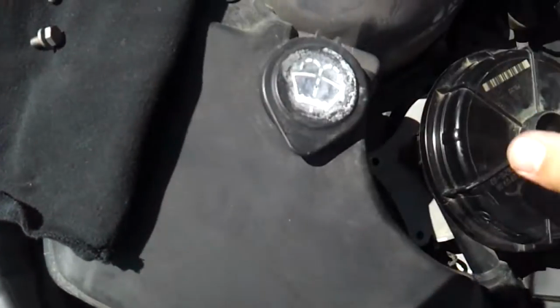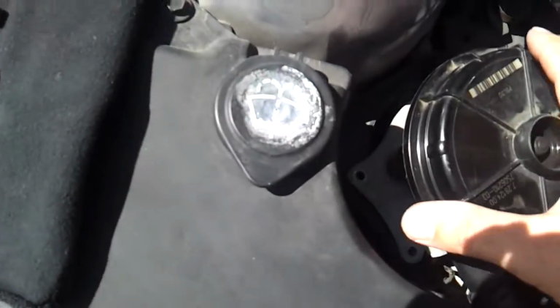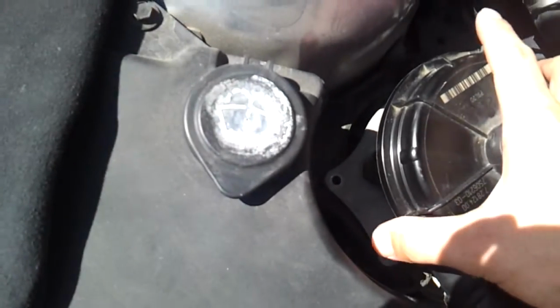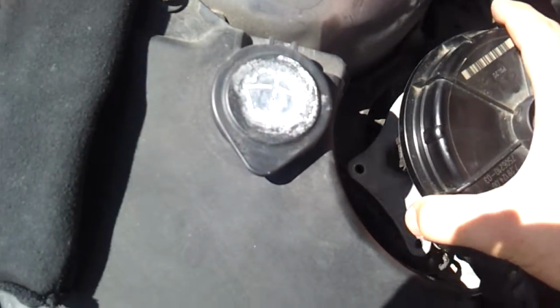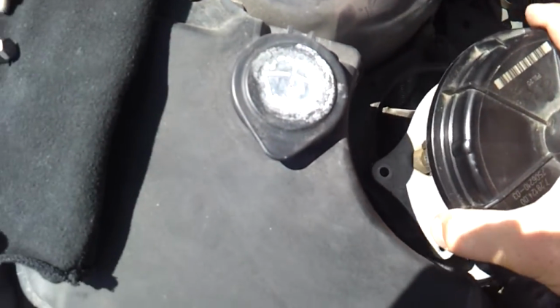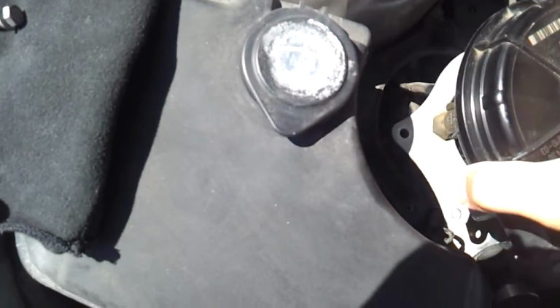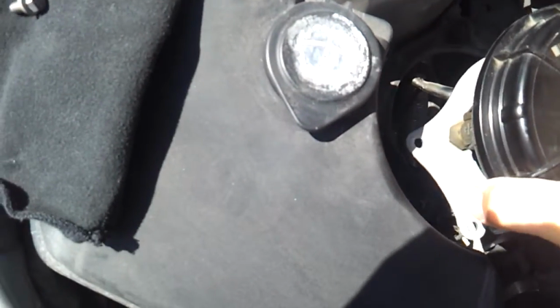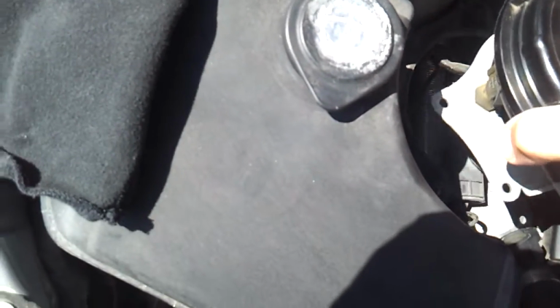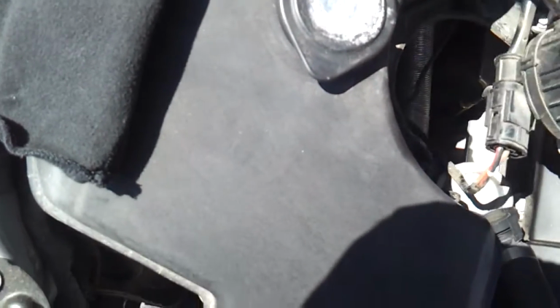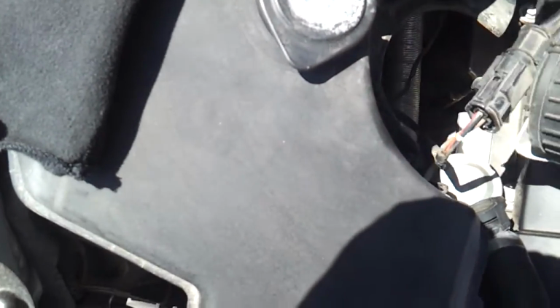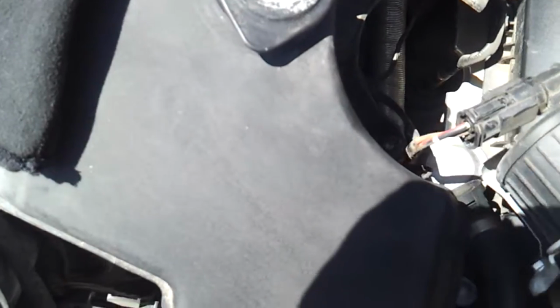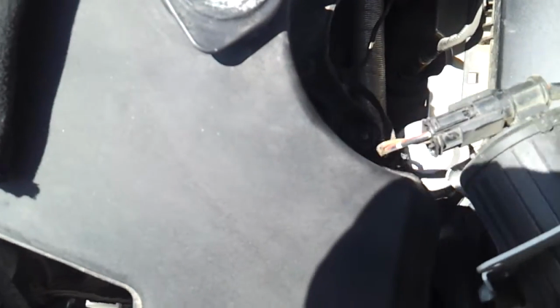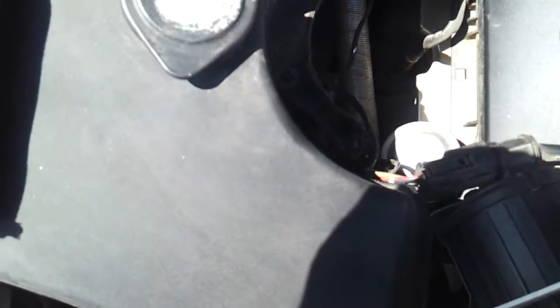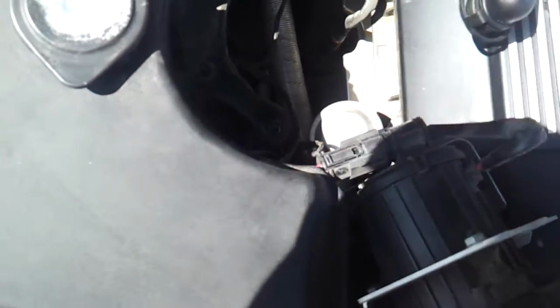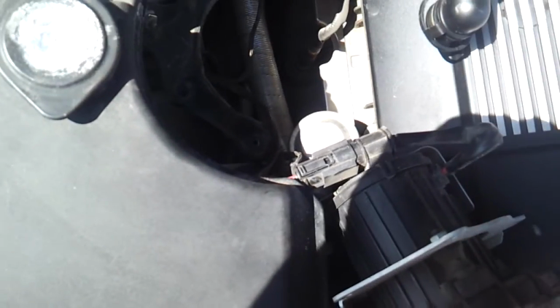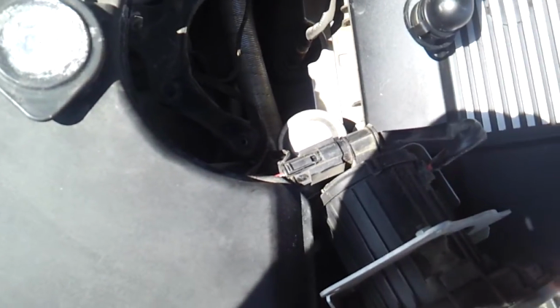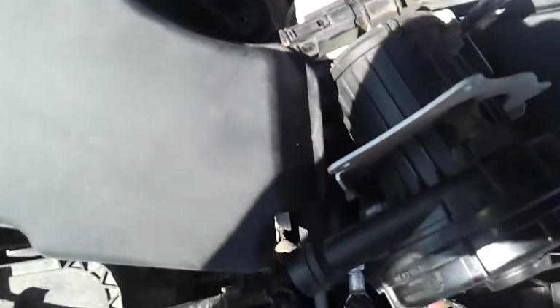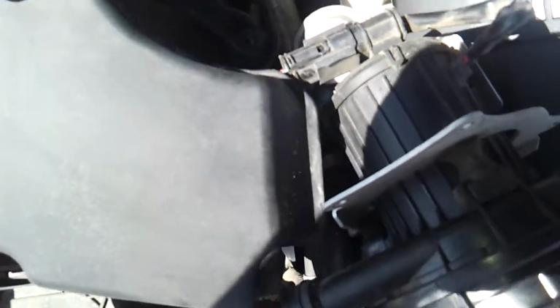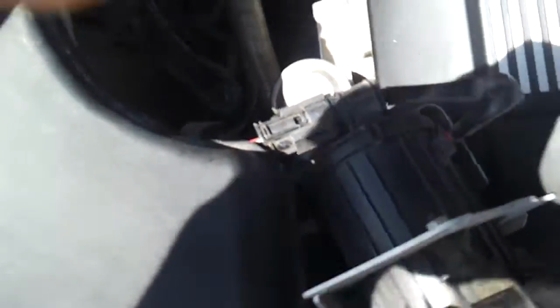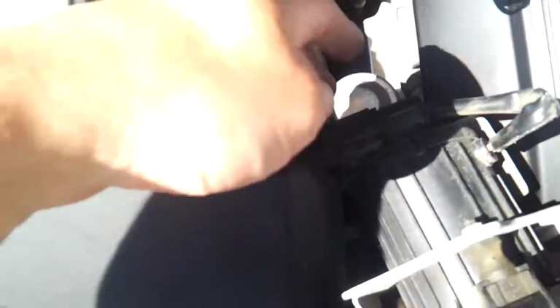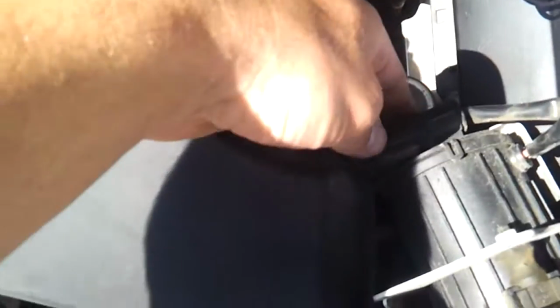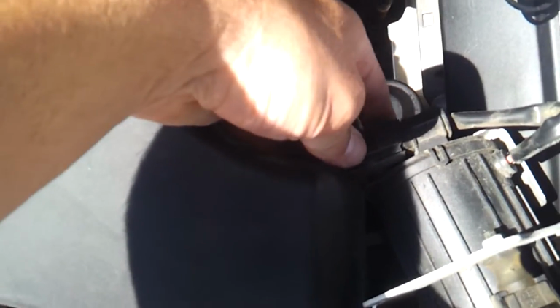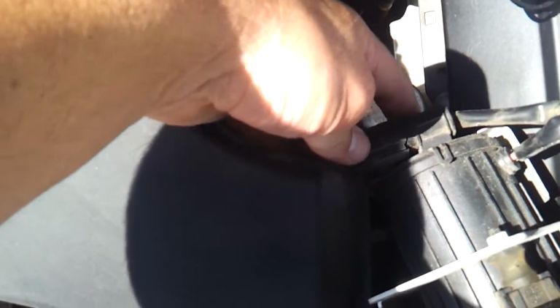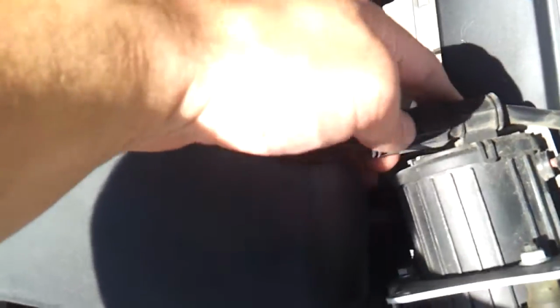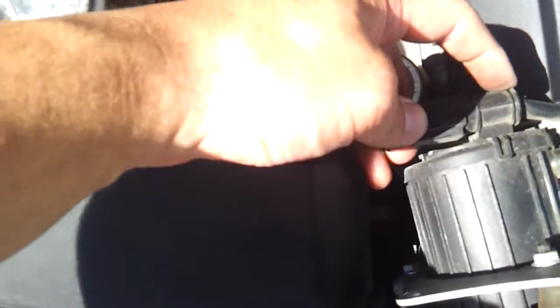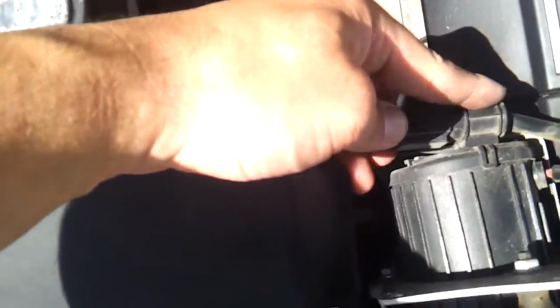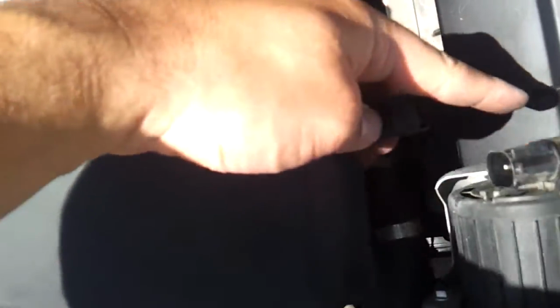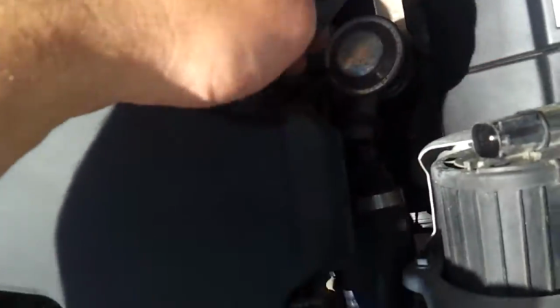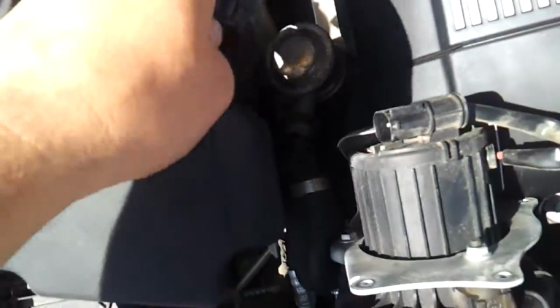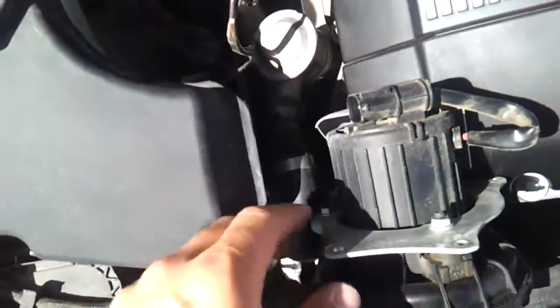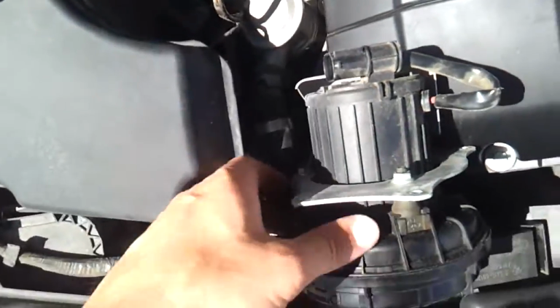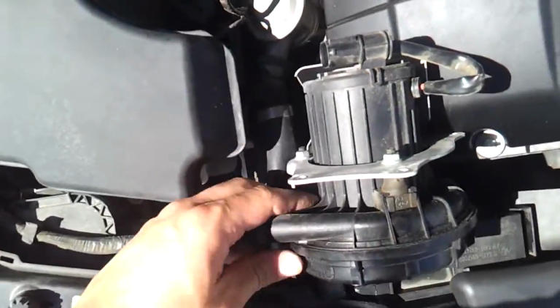The whole unit will lift out and it will be connected on the bottom. You just push these tabs and pull back. Now you've got the unit out.